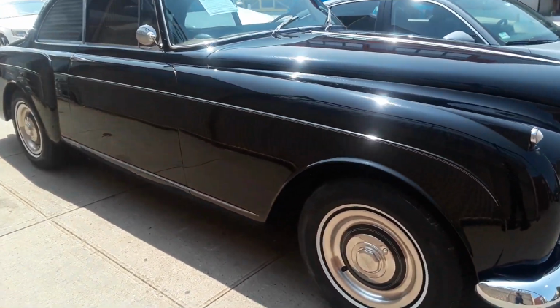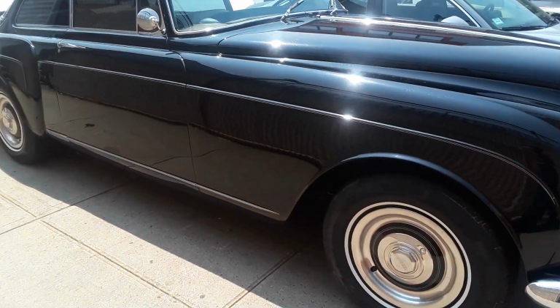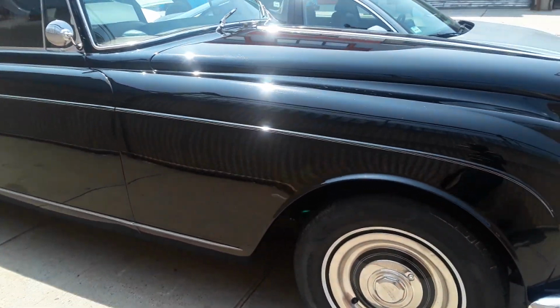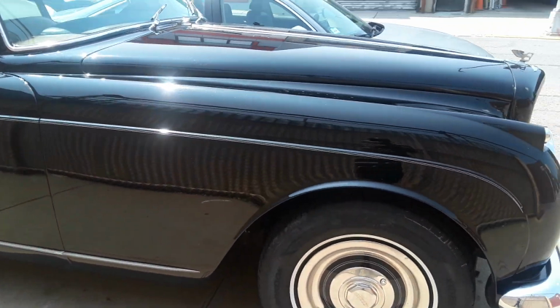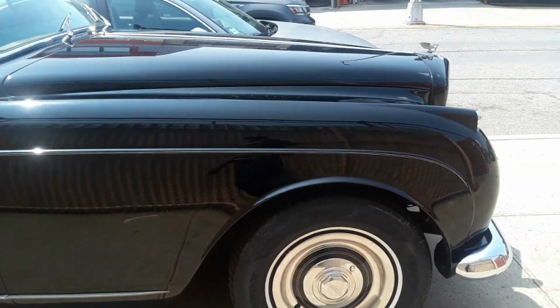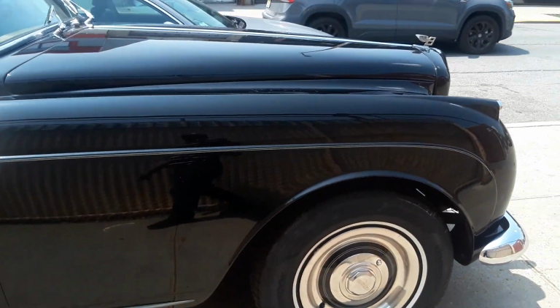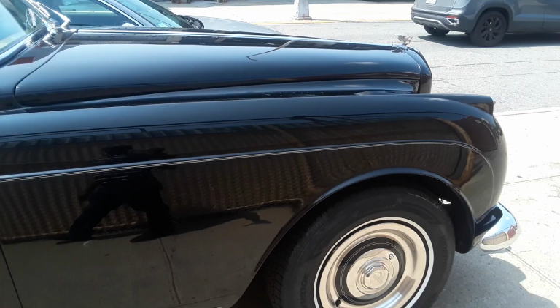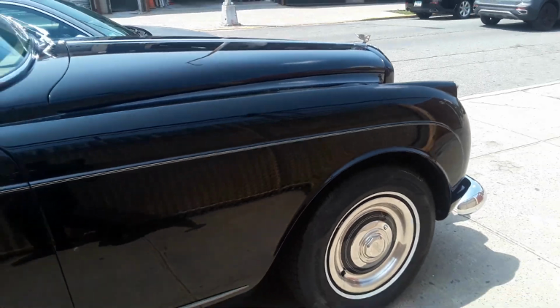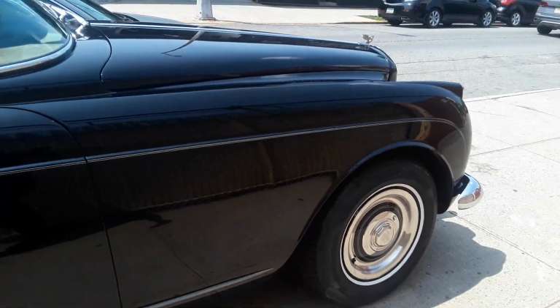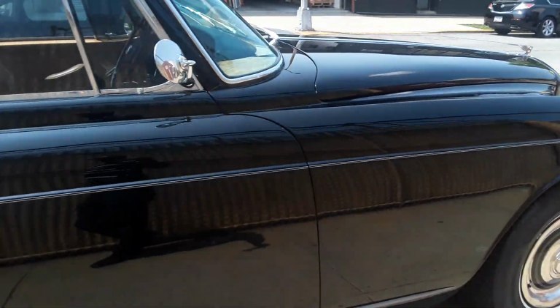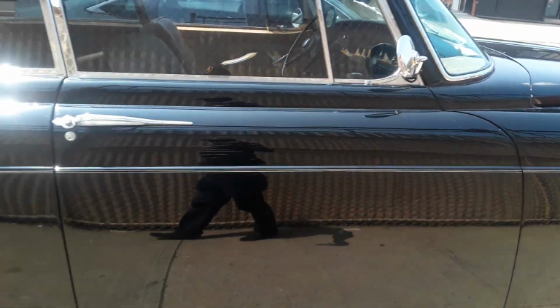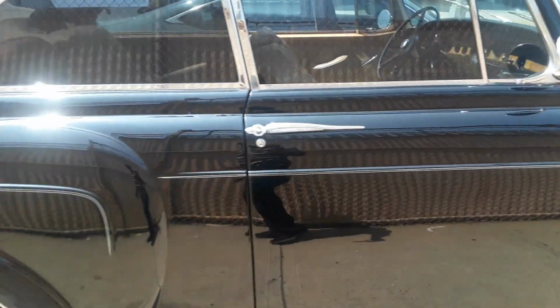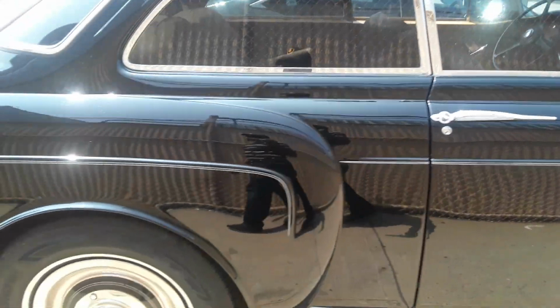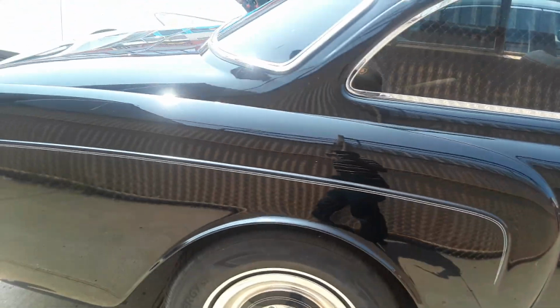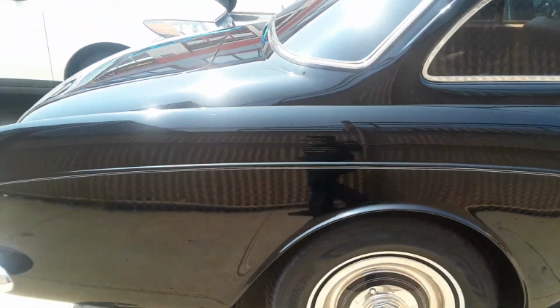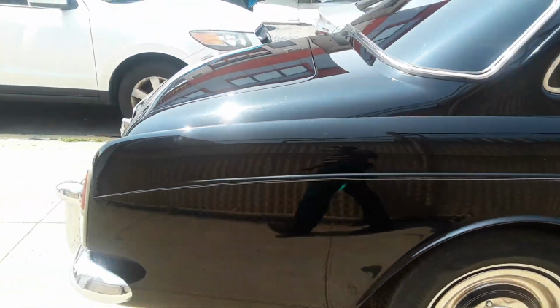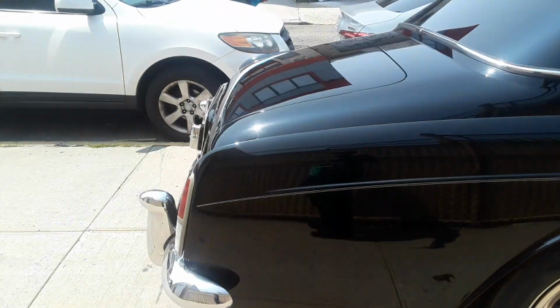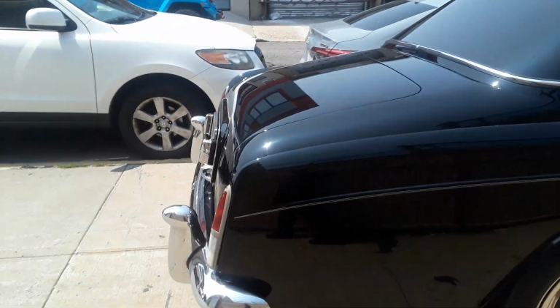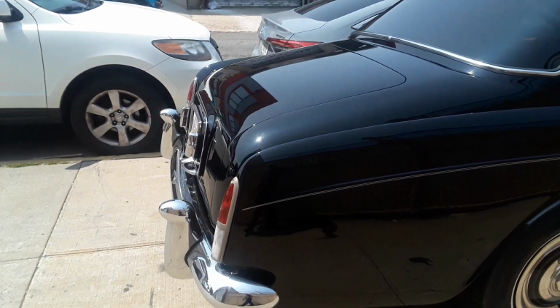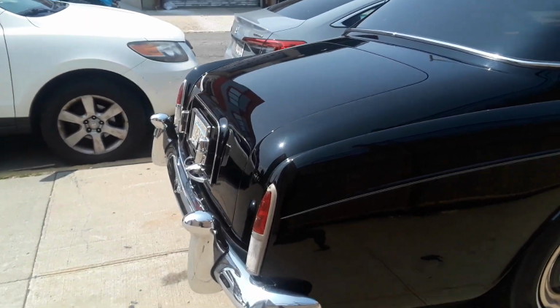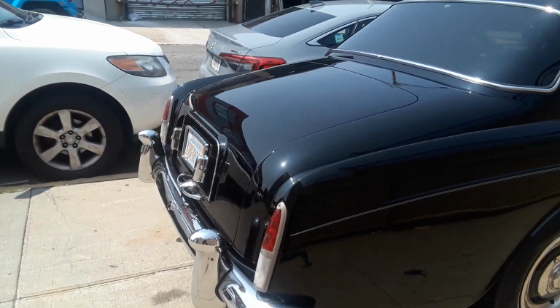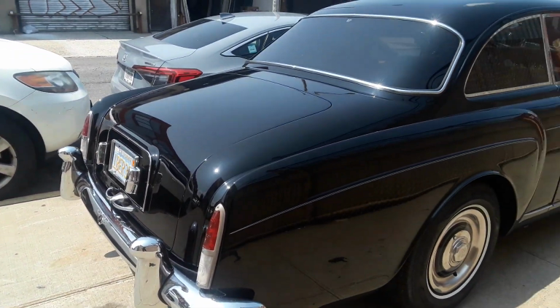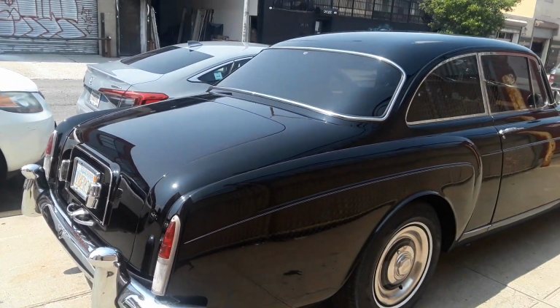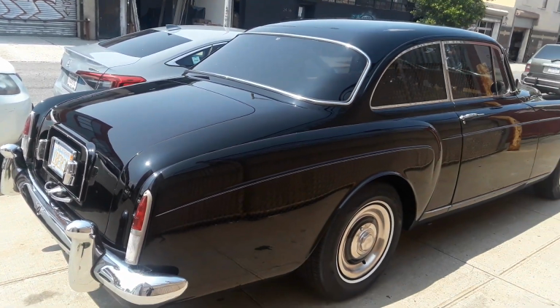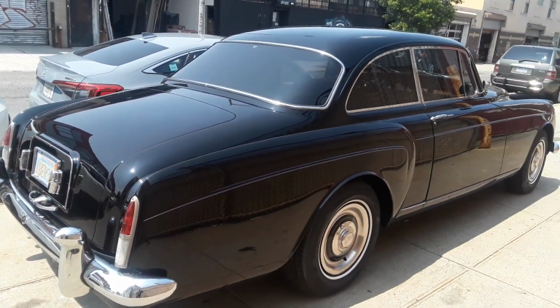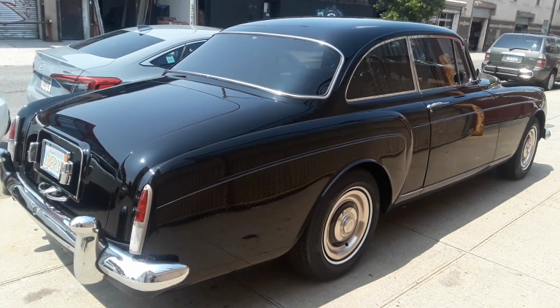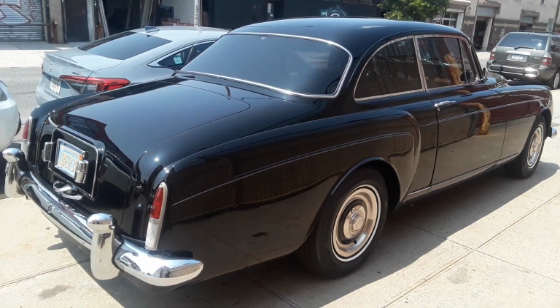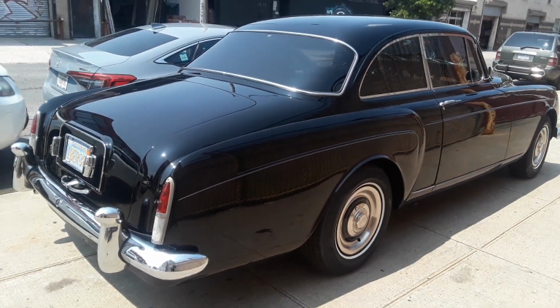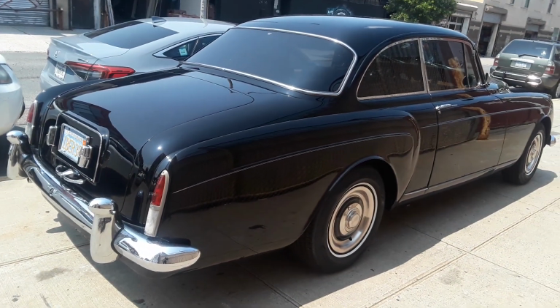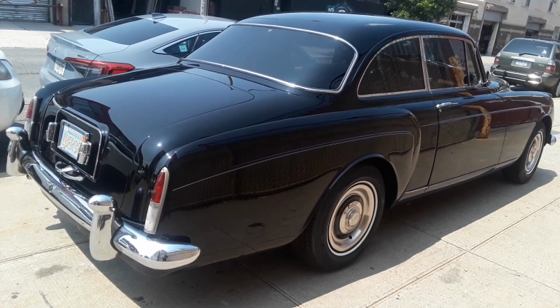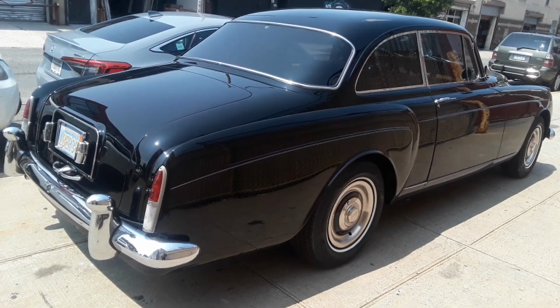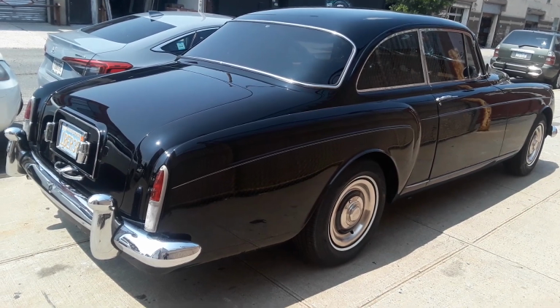Number one ultimate luxury car. This is such a beauty. Signing off.